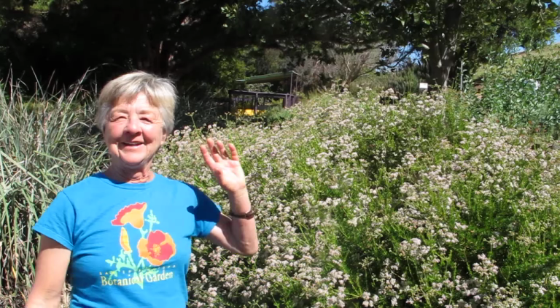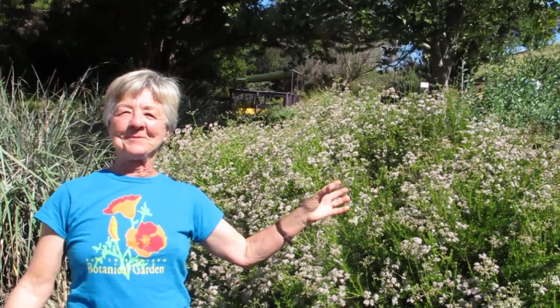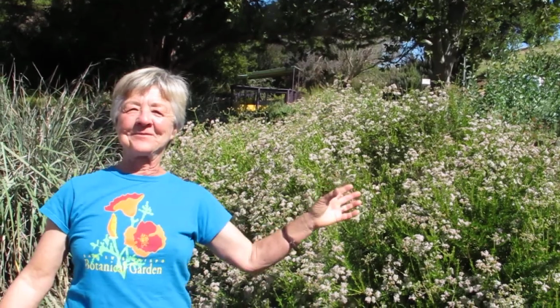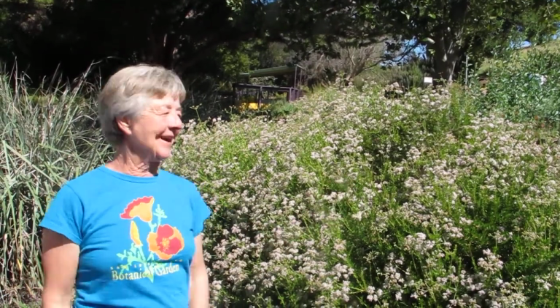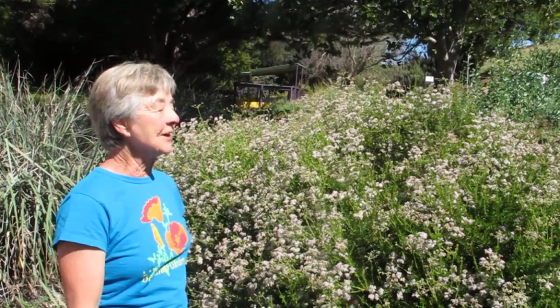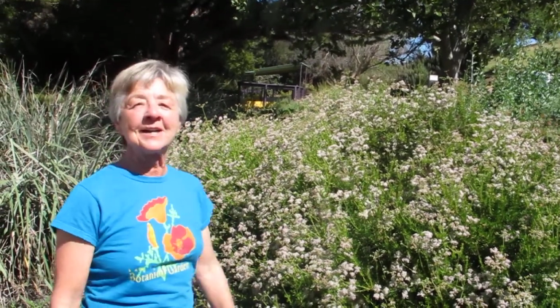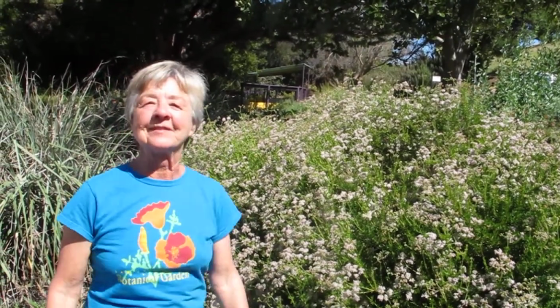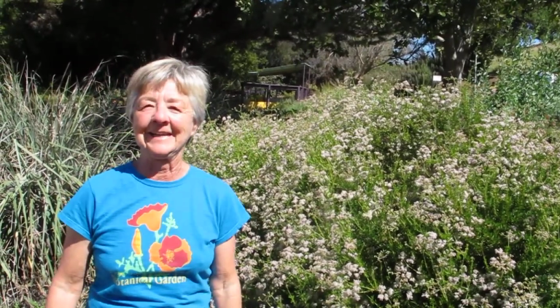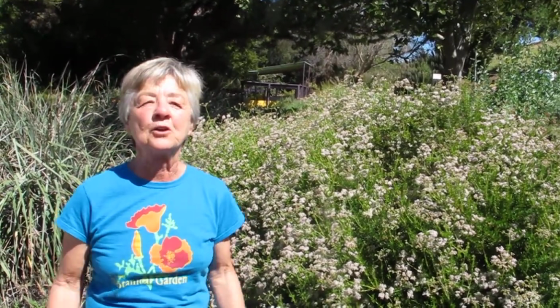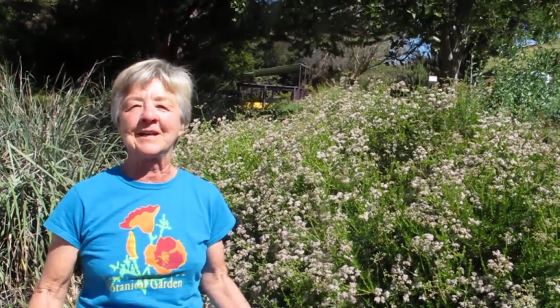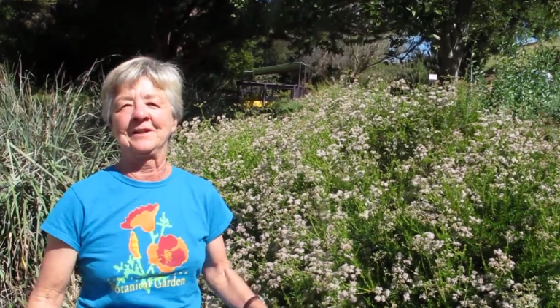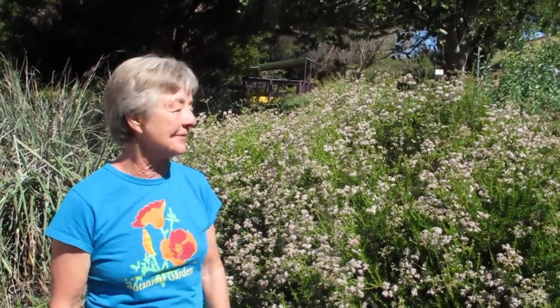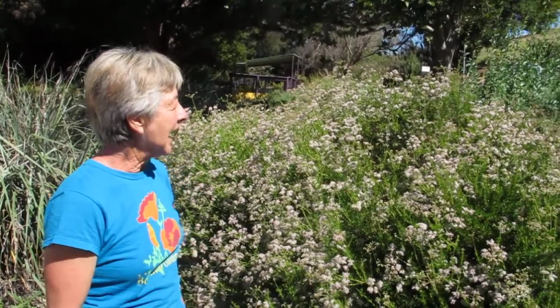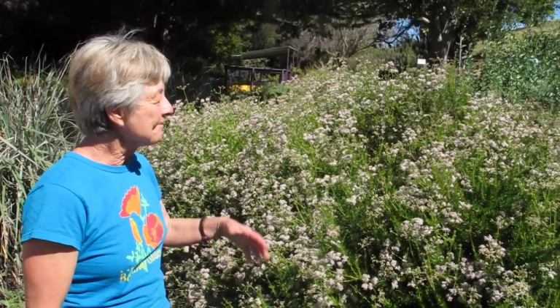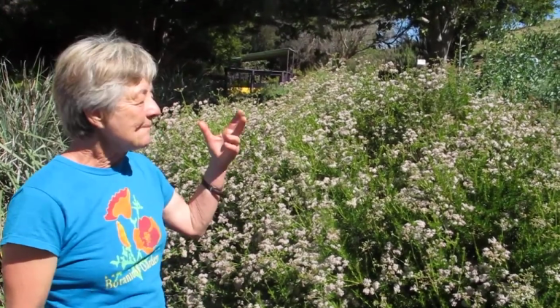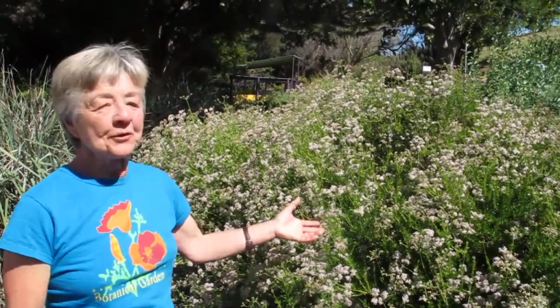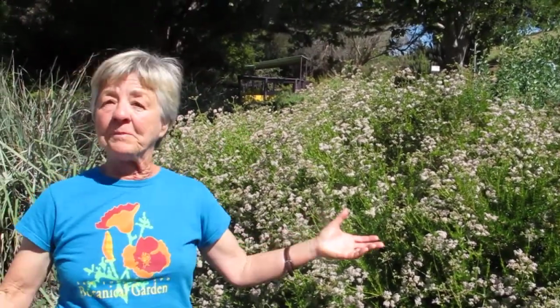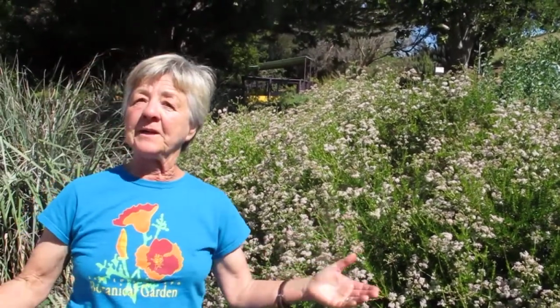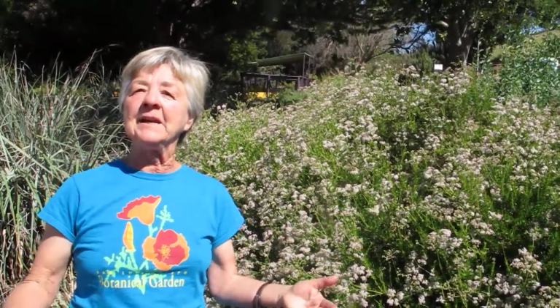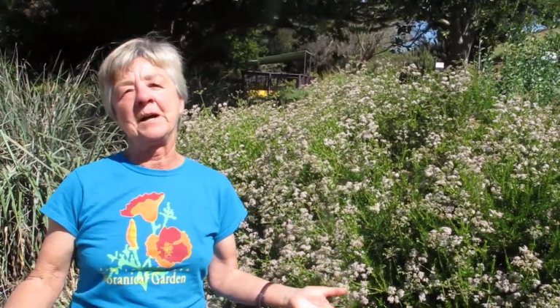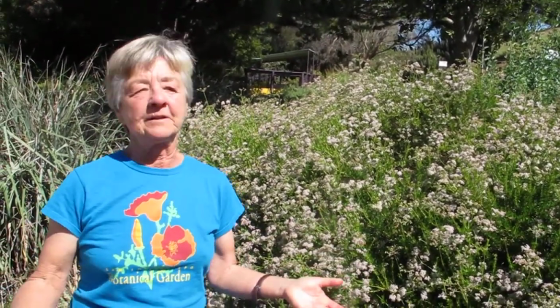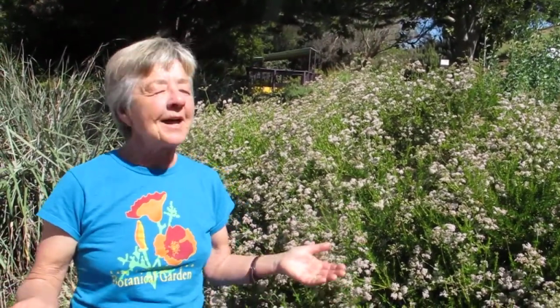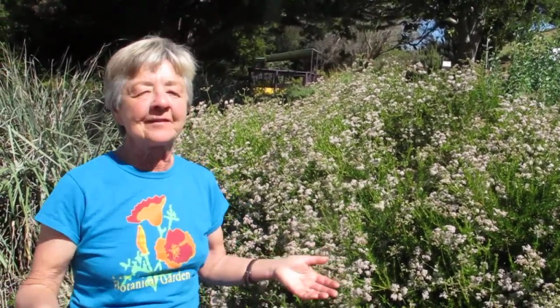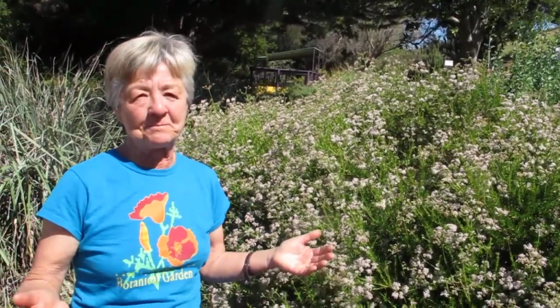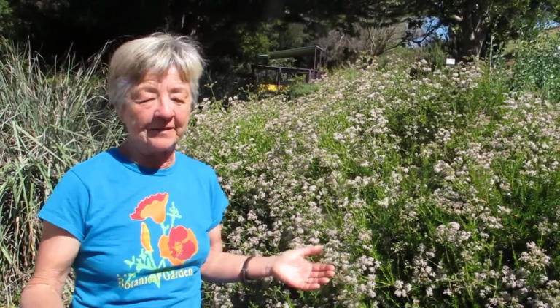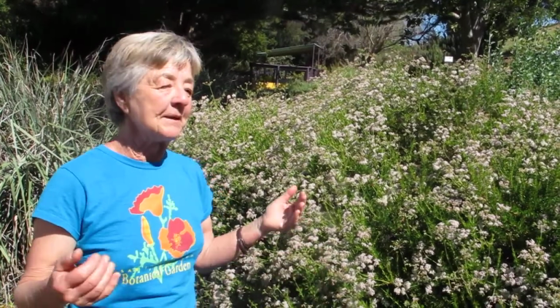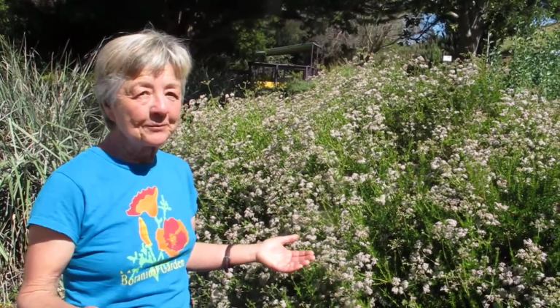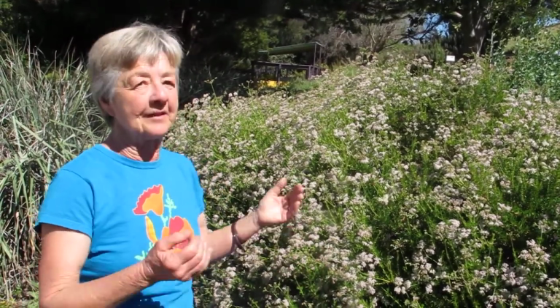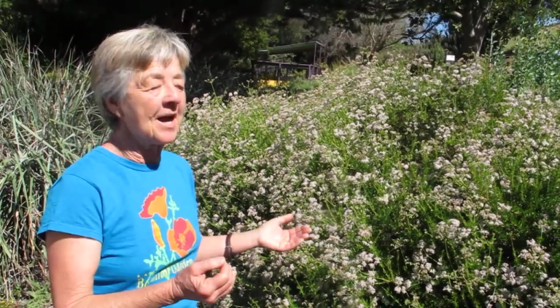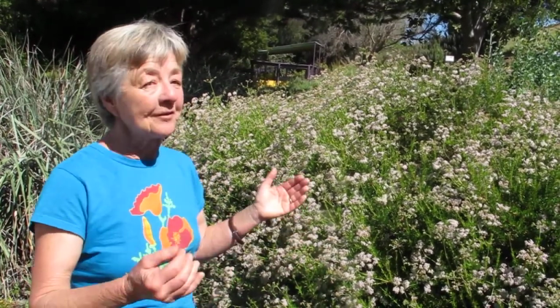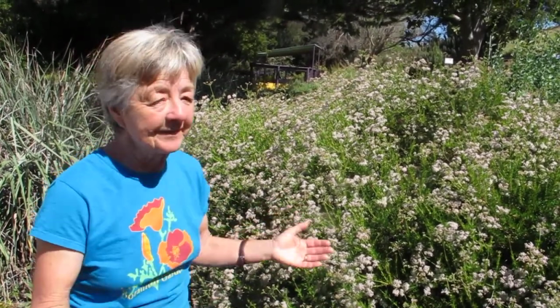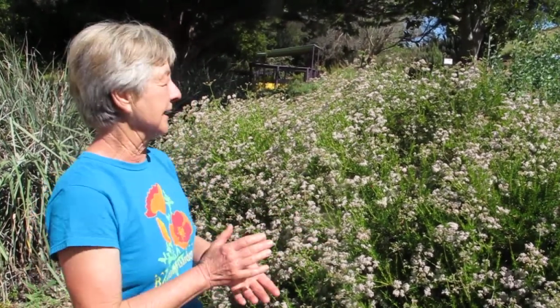Another one of my favorite plants, Eriogonum fasciculatum, a good California native. Beautiful — by the way, the common name is buckwheat. There are lots and lots of different buckwheats, but this one is Eriogonum fasciculatum.